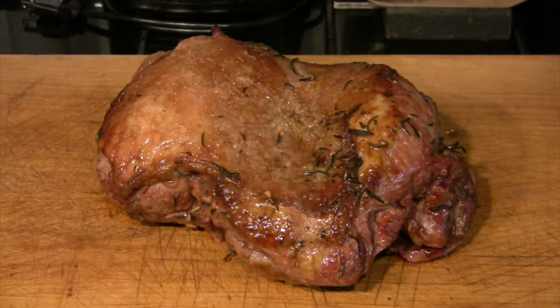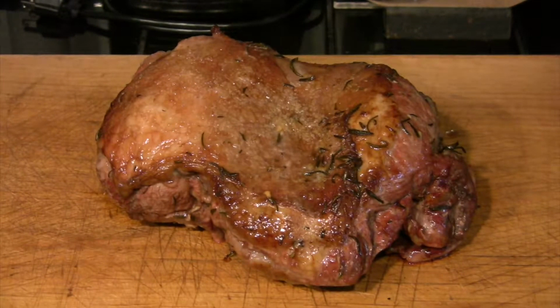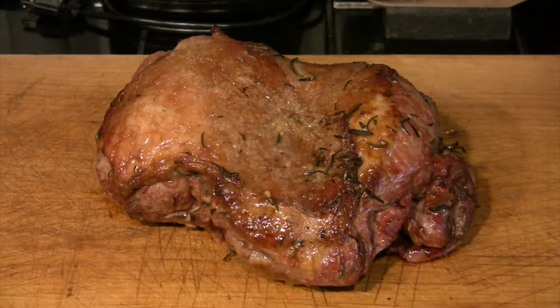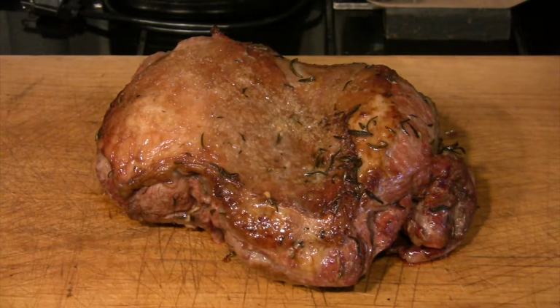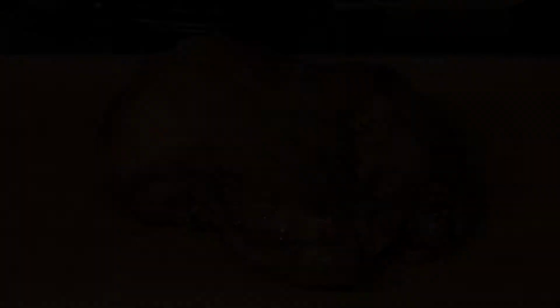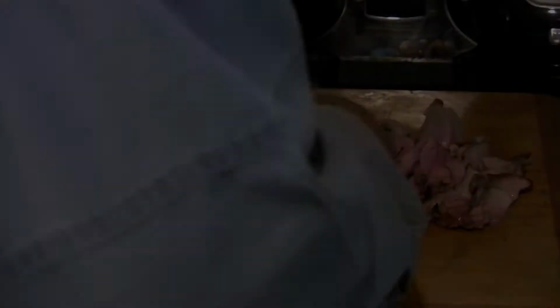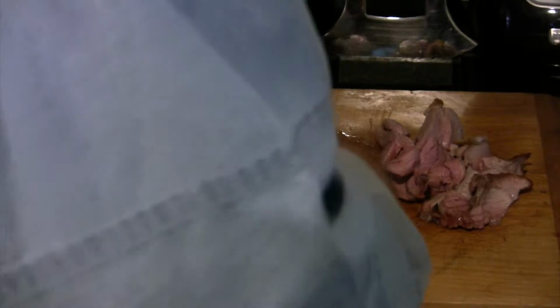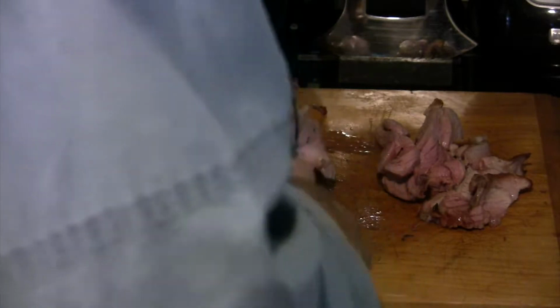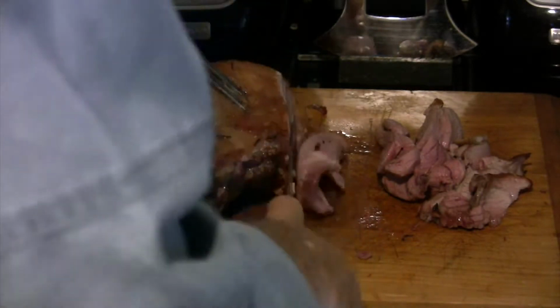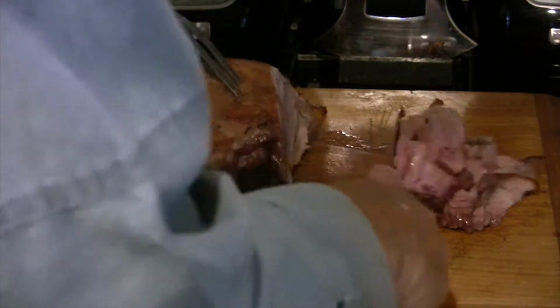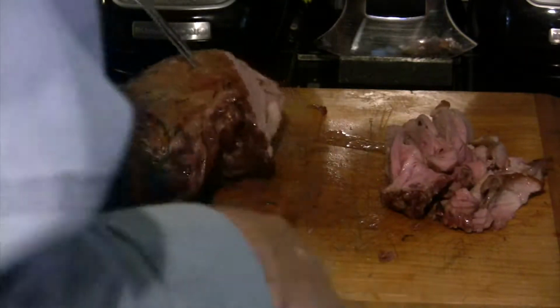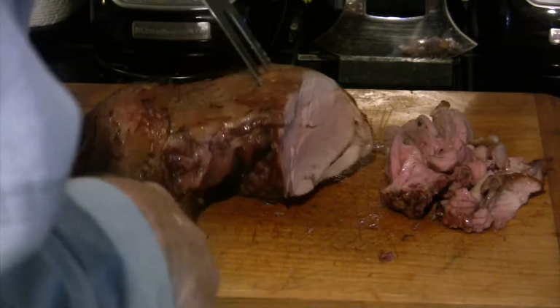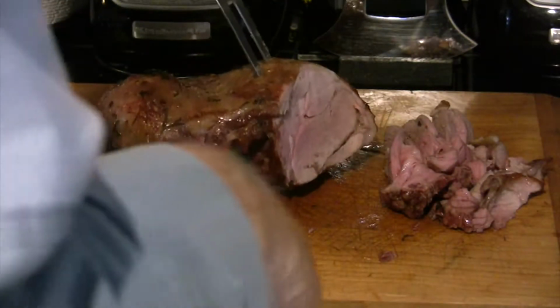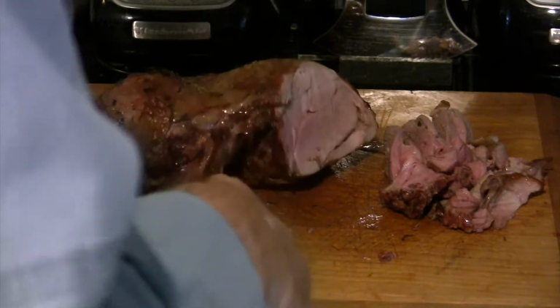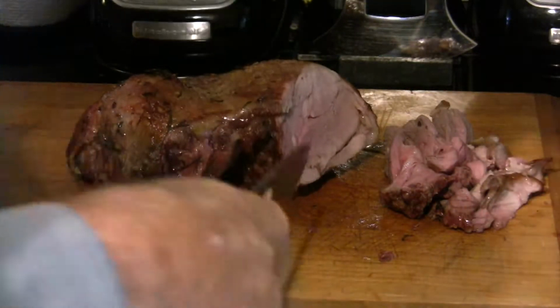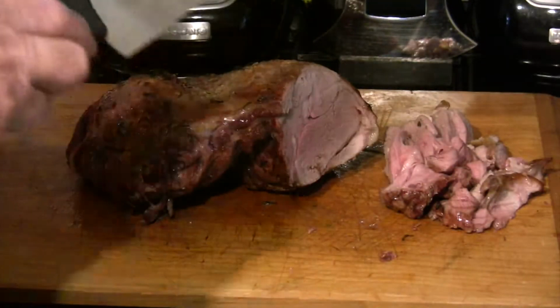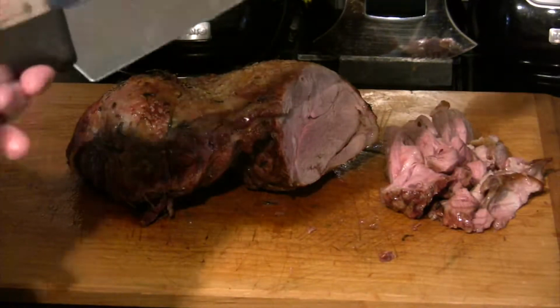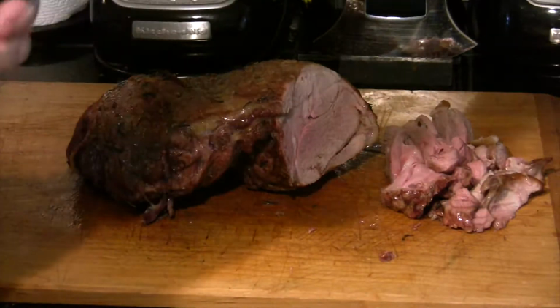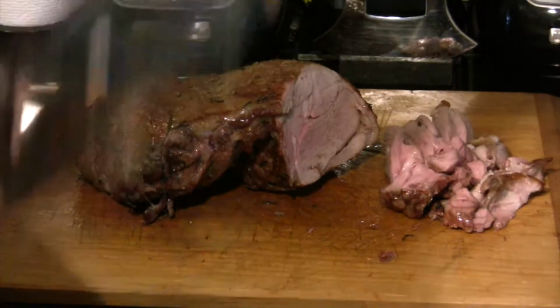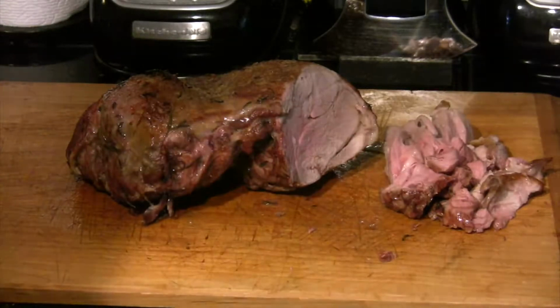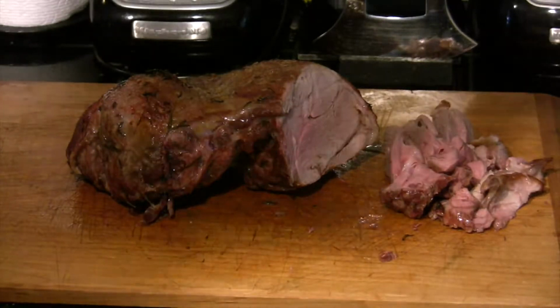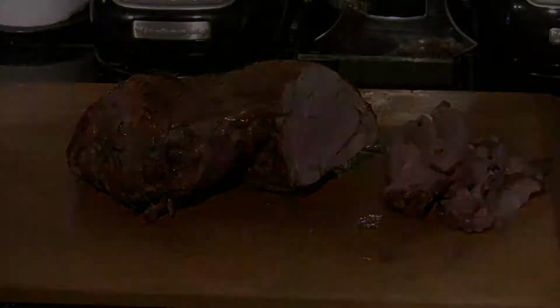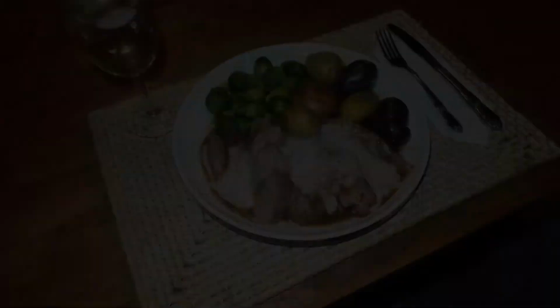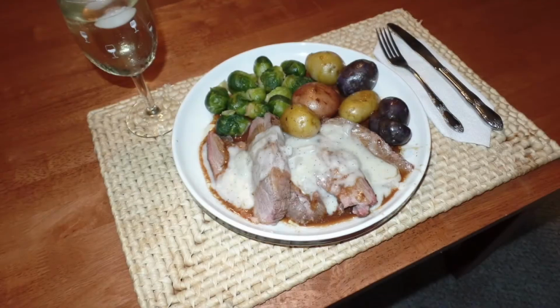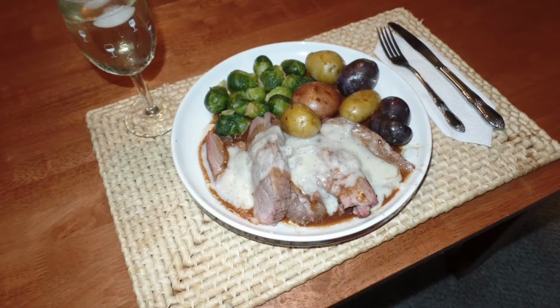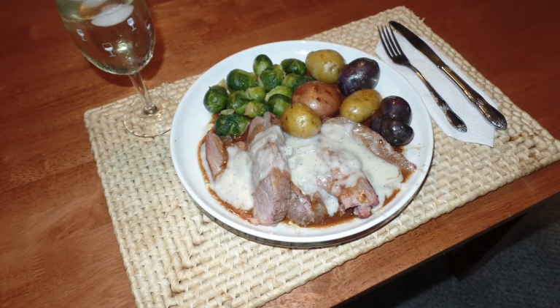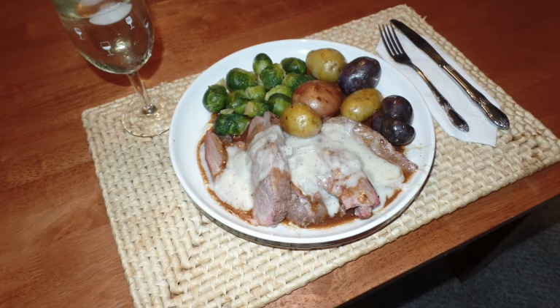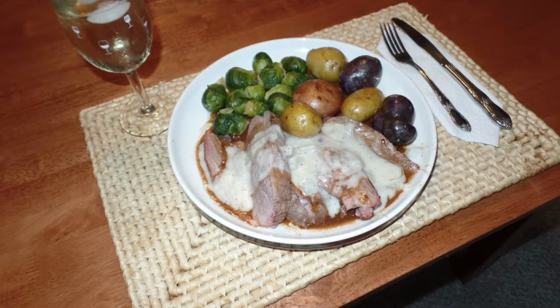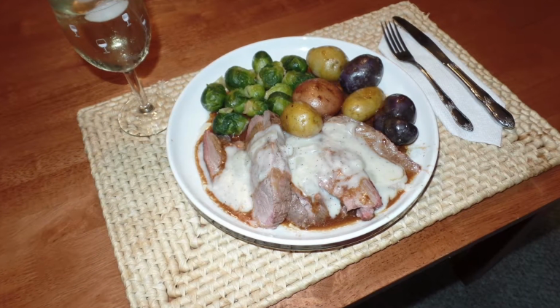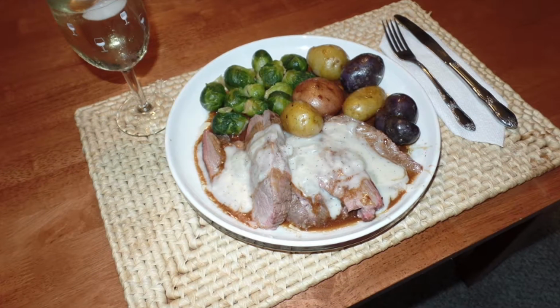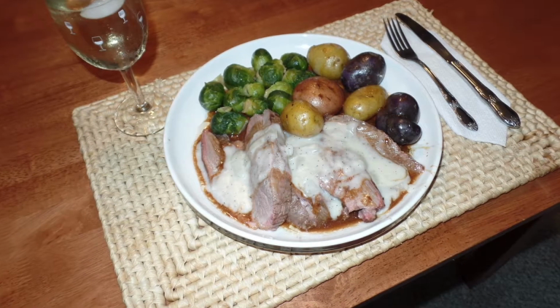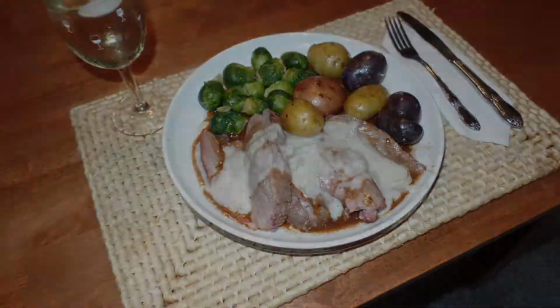We're going to let that sit on a cutting board for about 30 minutes to rest. We're going to go ahead and carve some of that off. You can see a nice pink center — beautifully roasted. Put it down on a plate with some potatoes, brussels sprouts, and onion sauce, and enjoy.